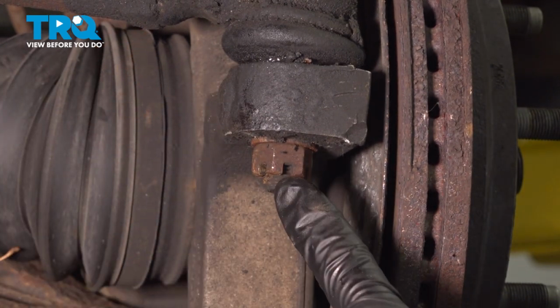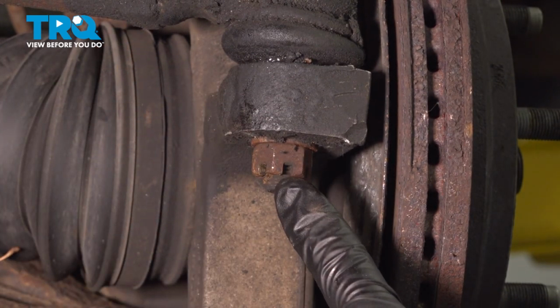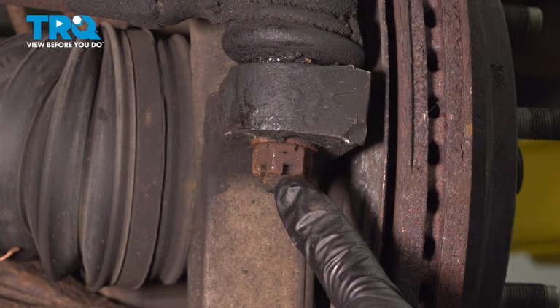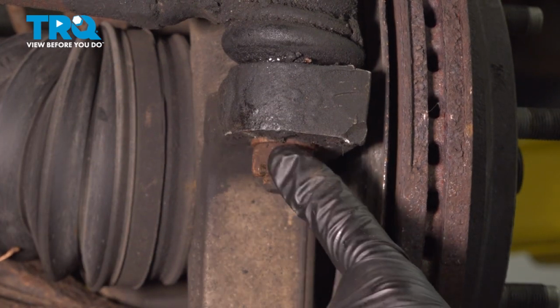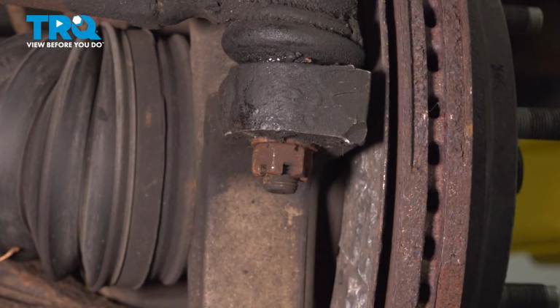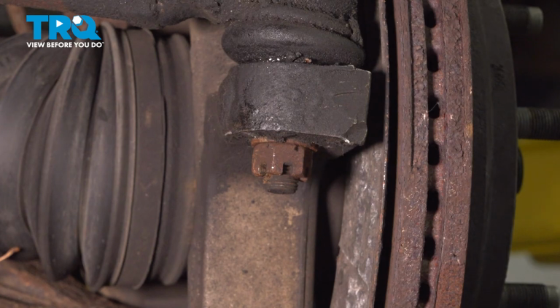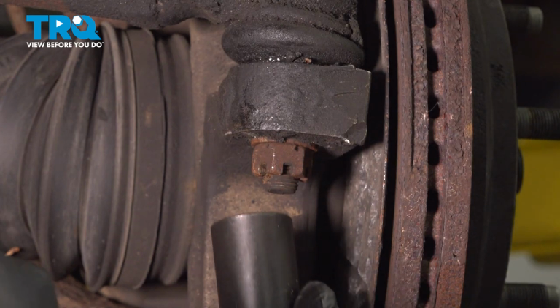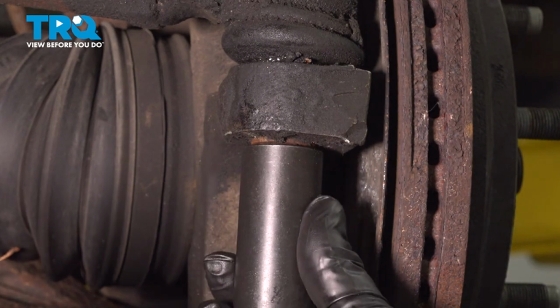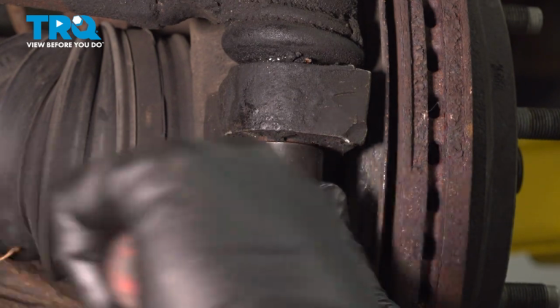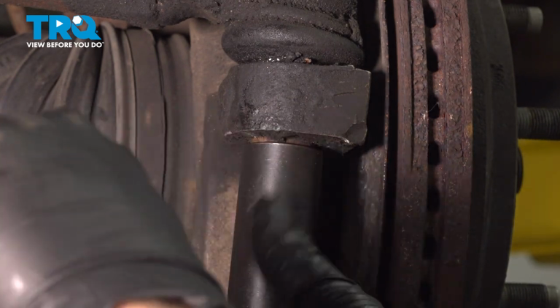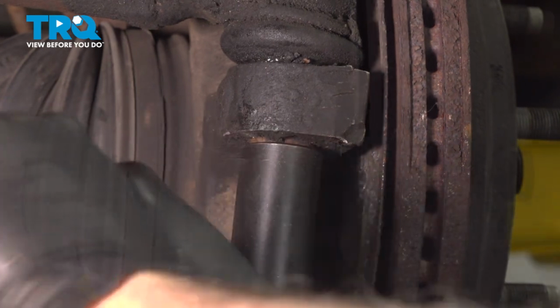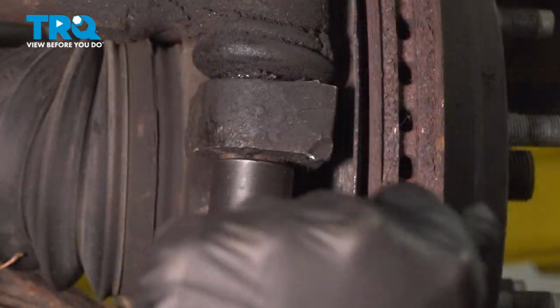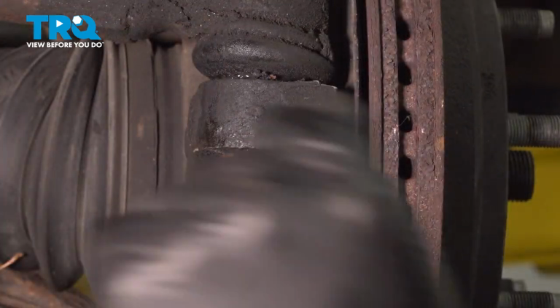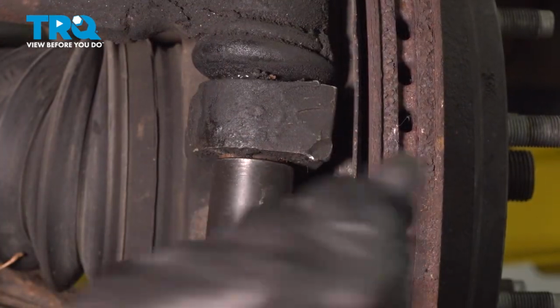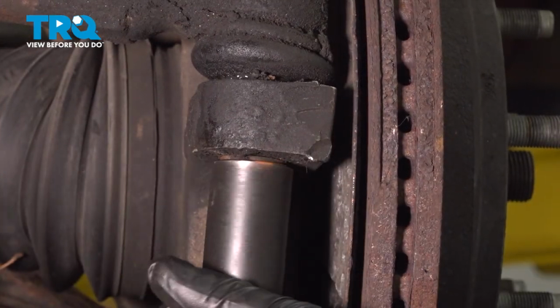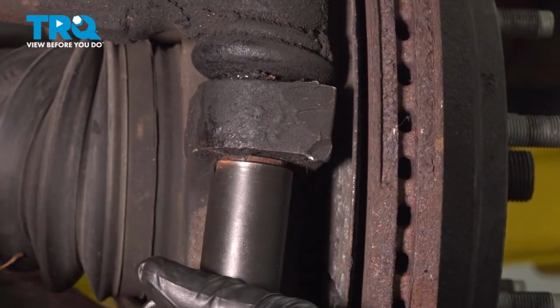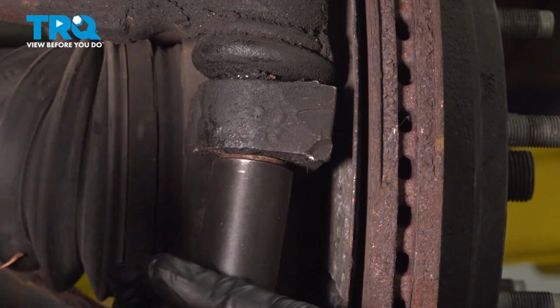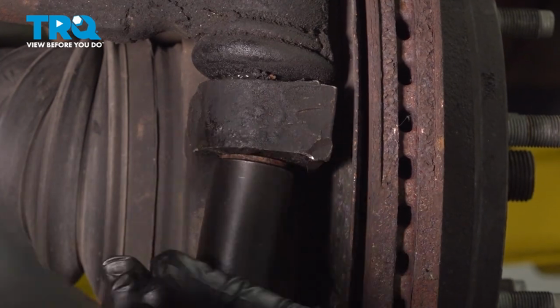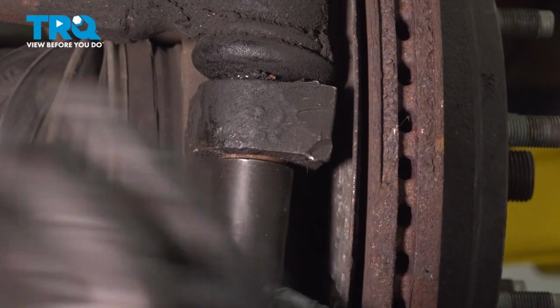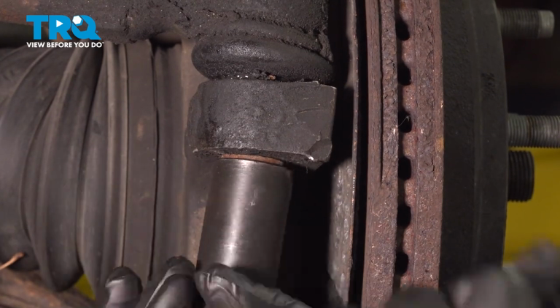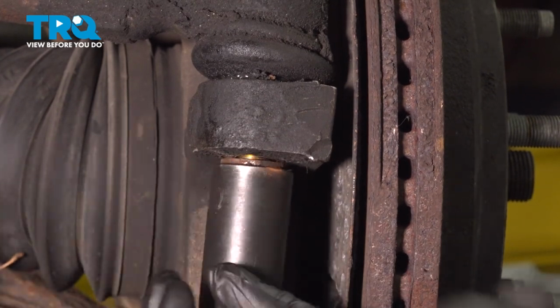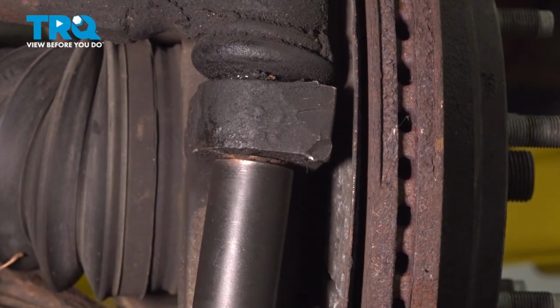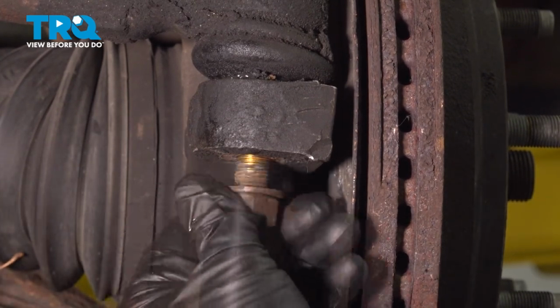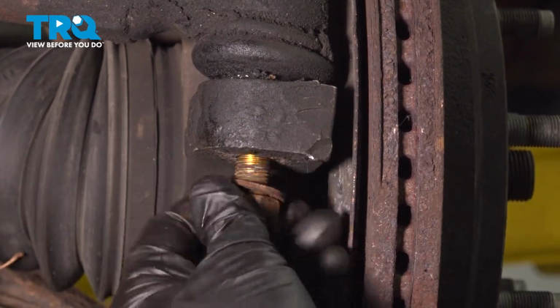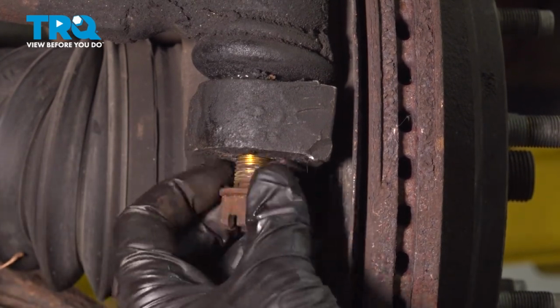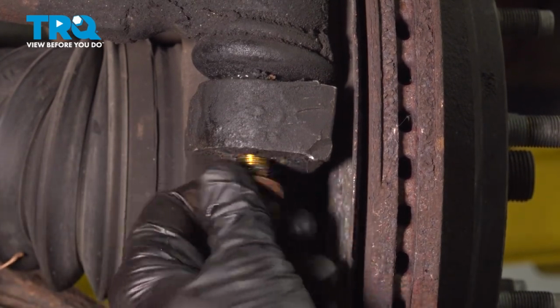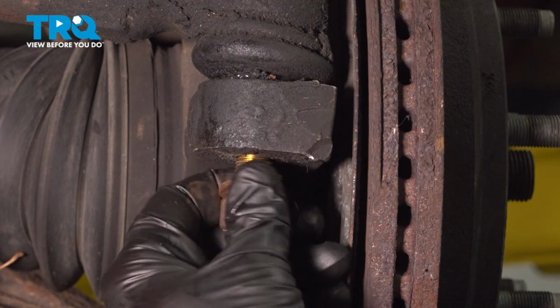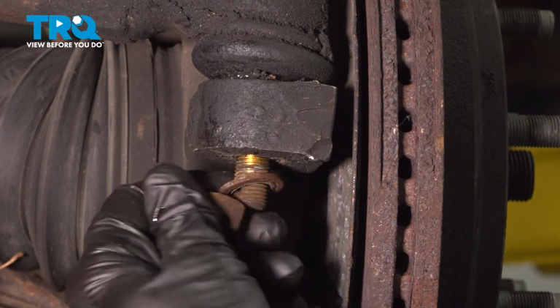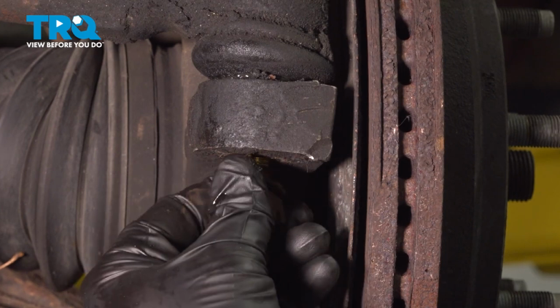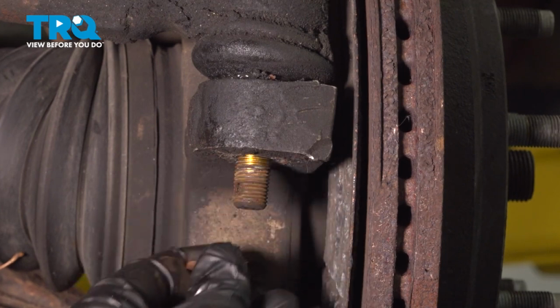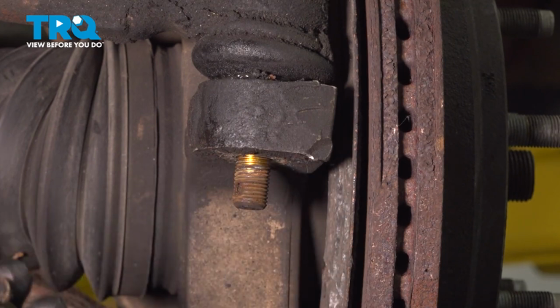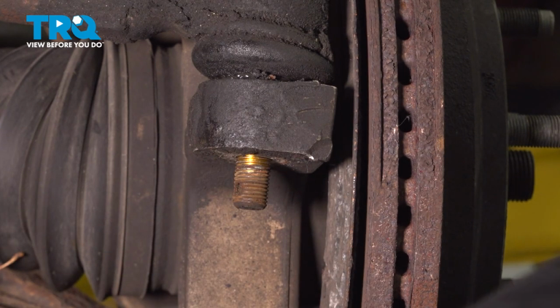Using a 21-millimeter socket, go ahead and loosen this nut. Then go ahead and remove the nut and the washer and set those aside.